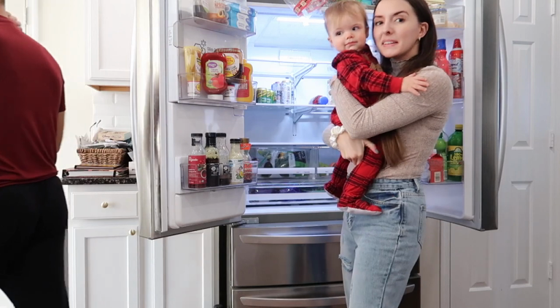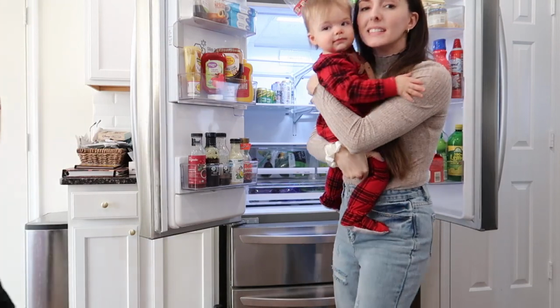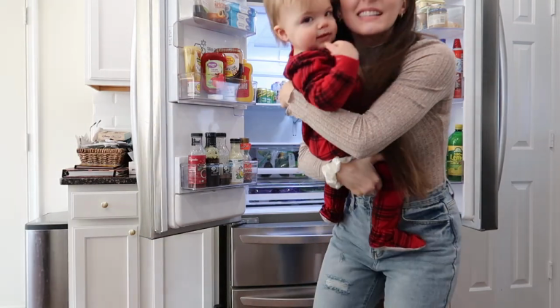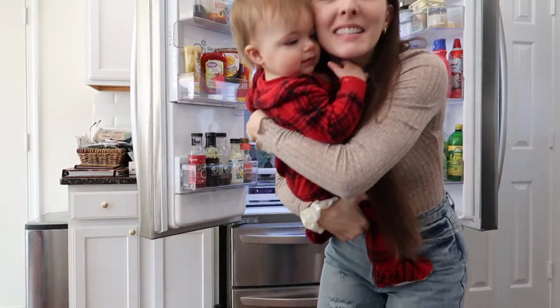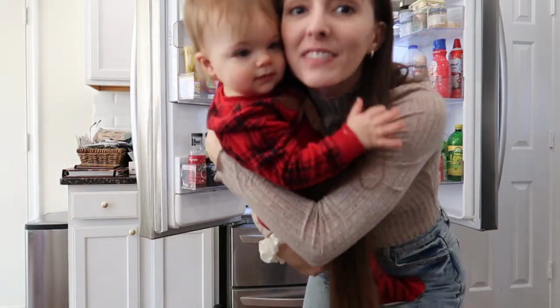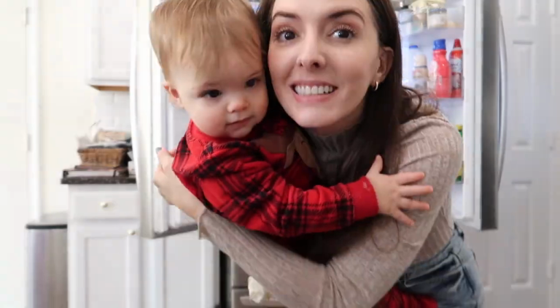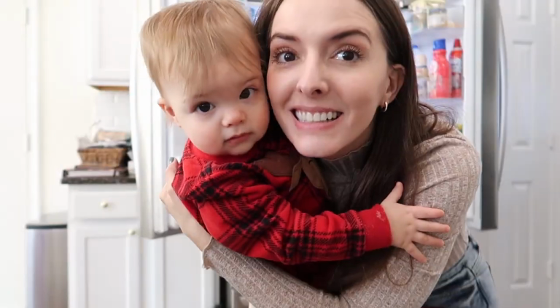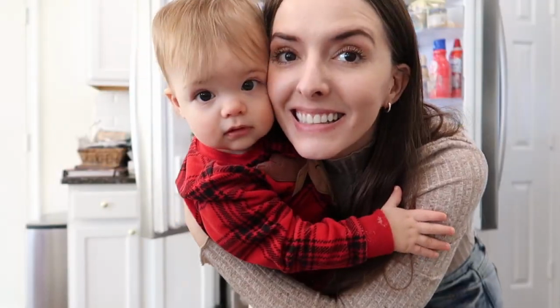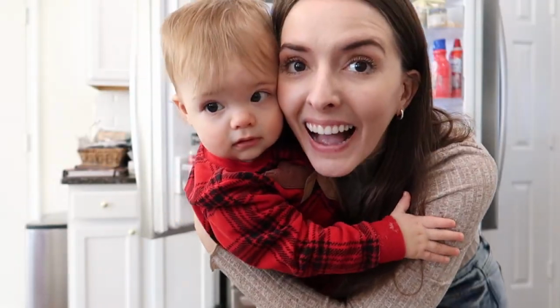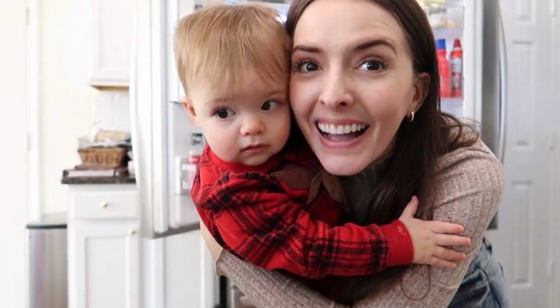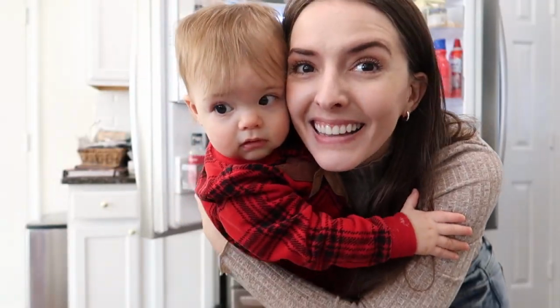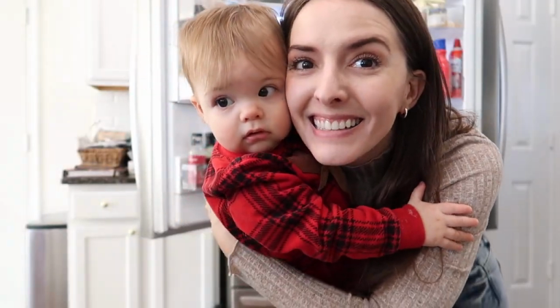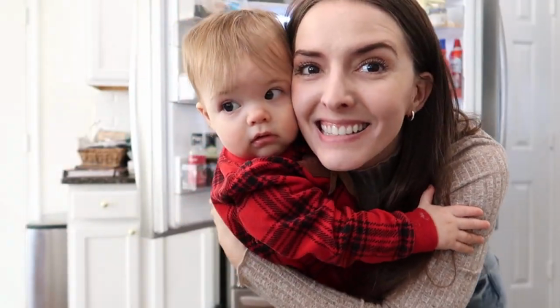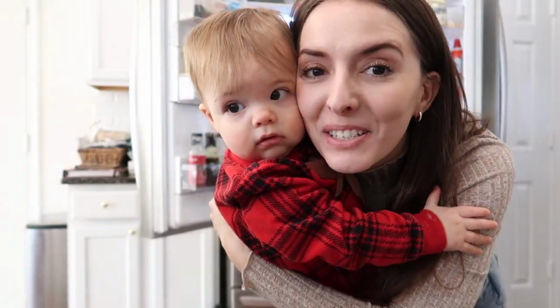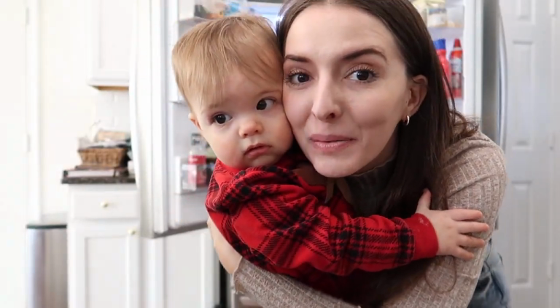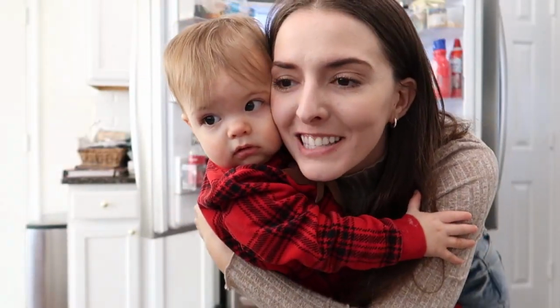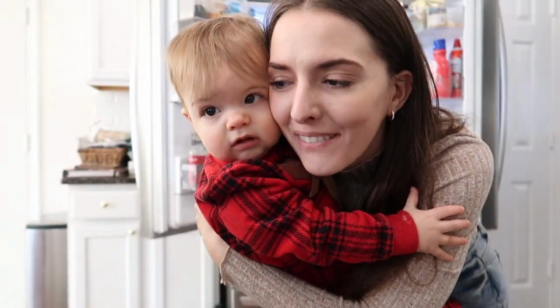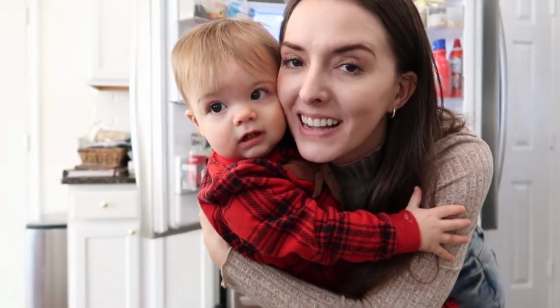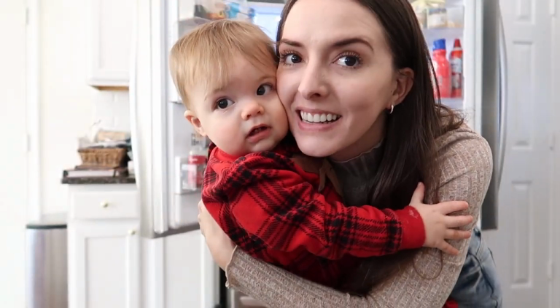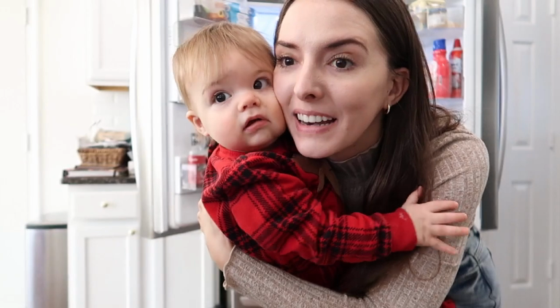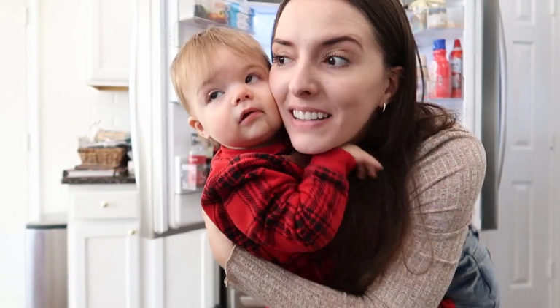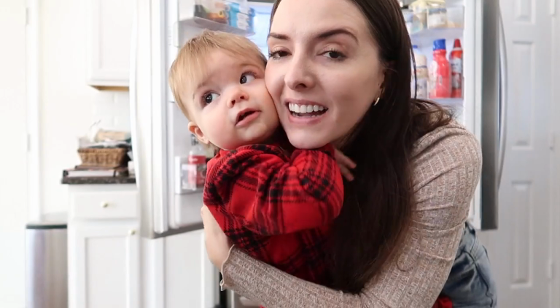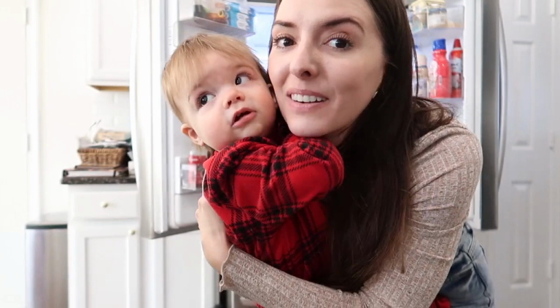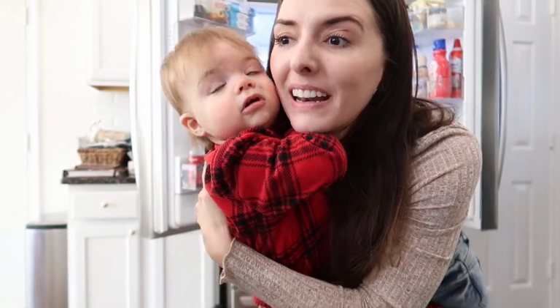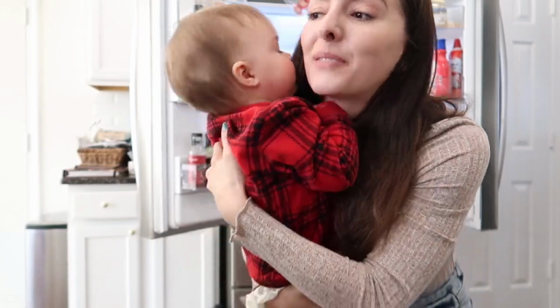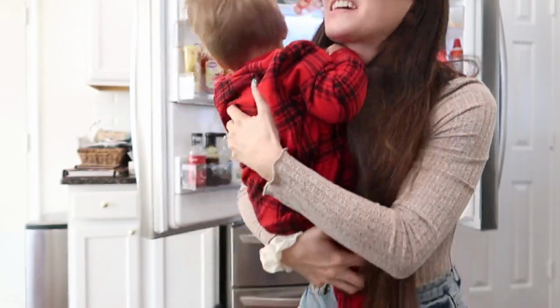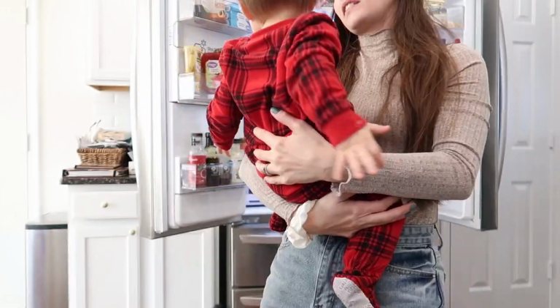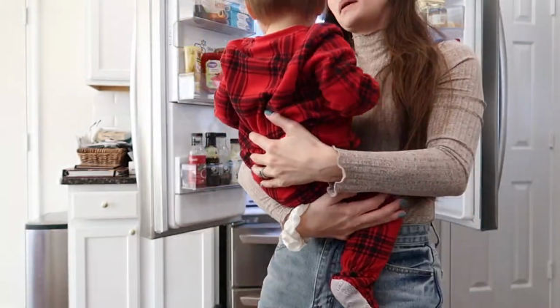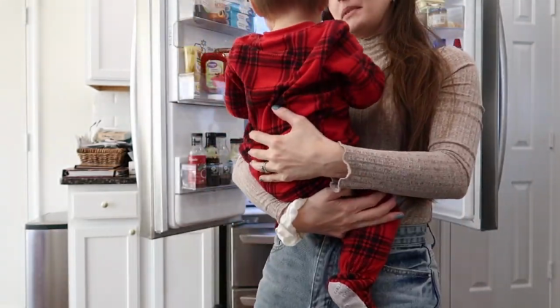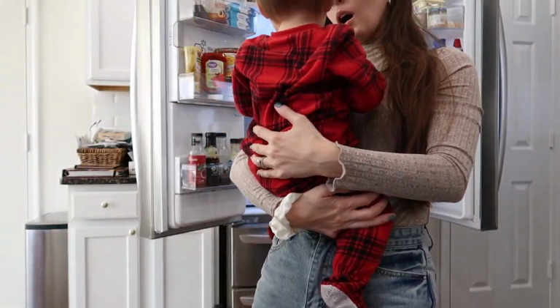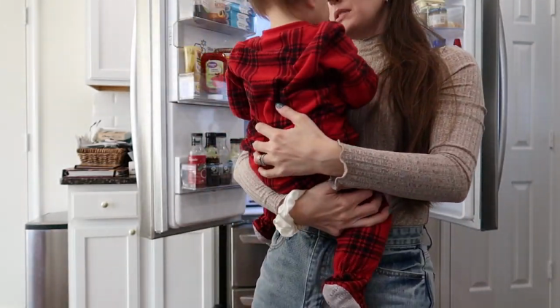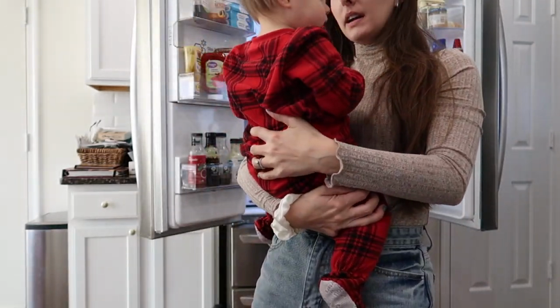Jackson just woke up from his nap — say hi! He's not going to want to go back down now. Come on, mama's almost done.